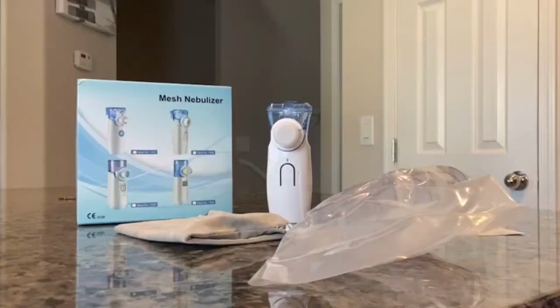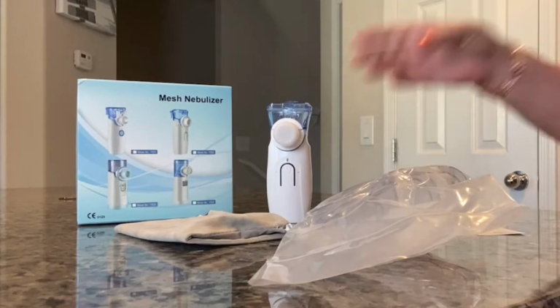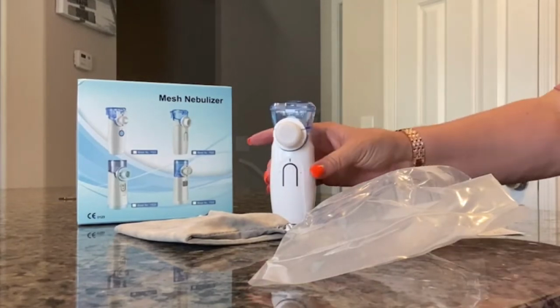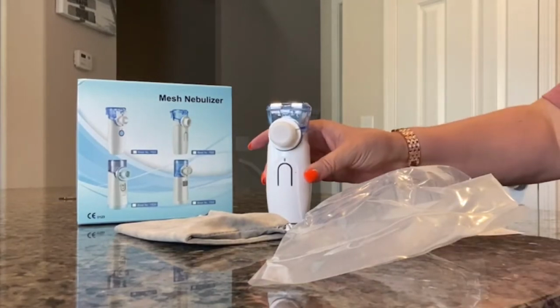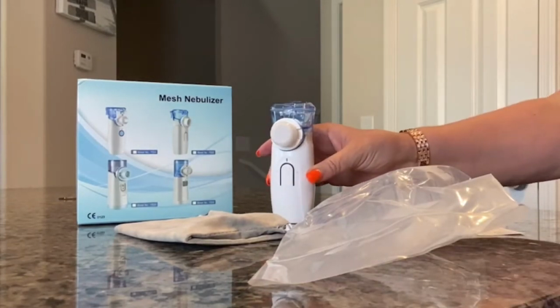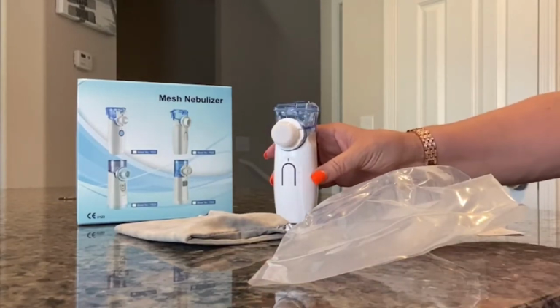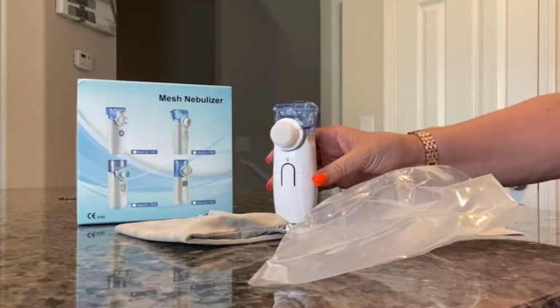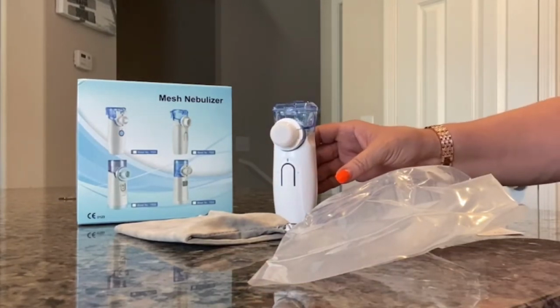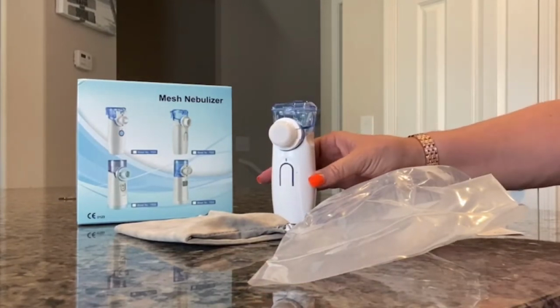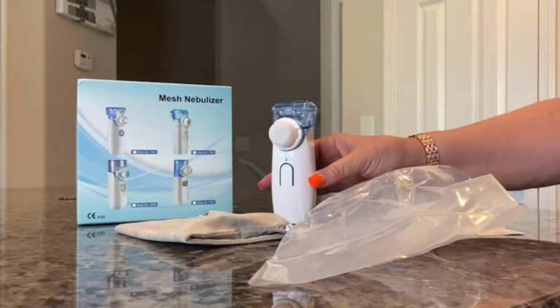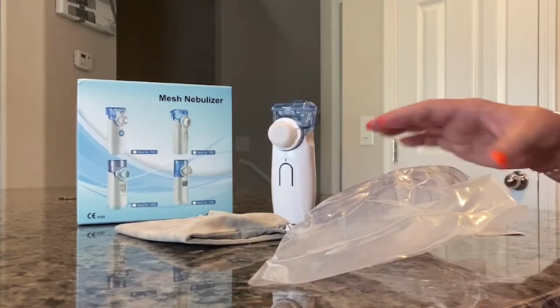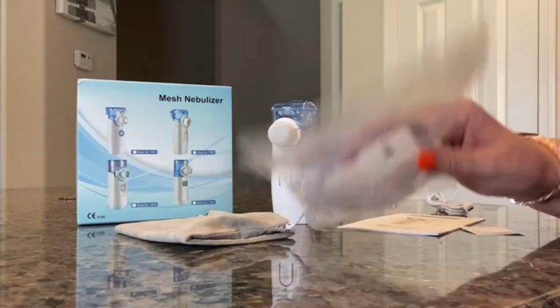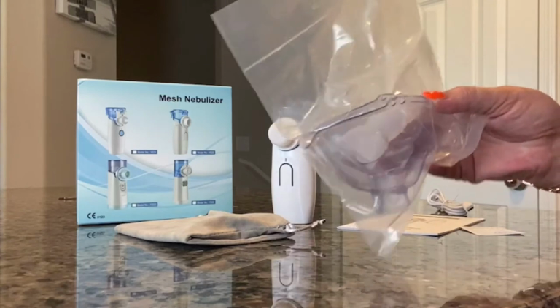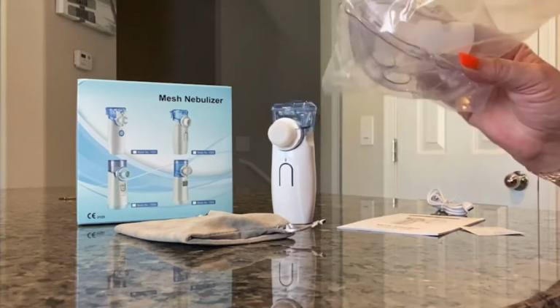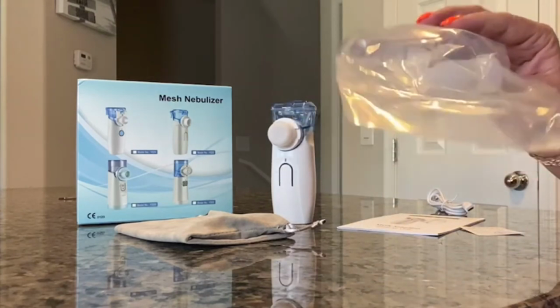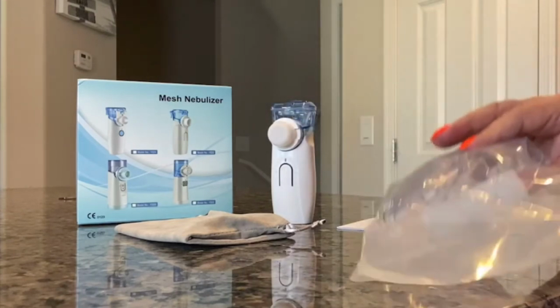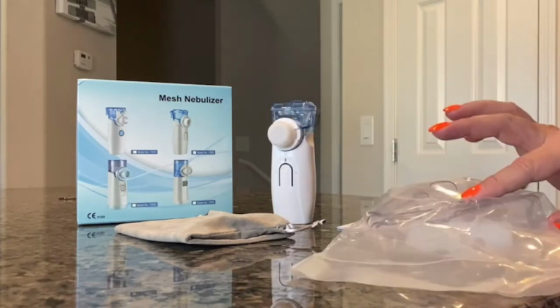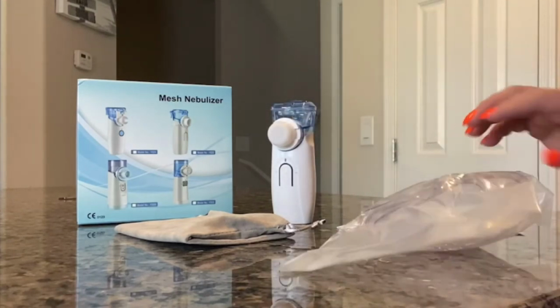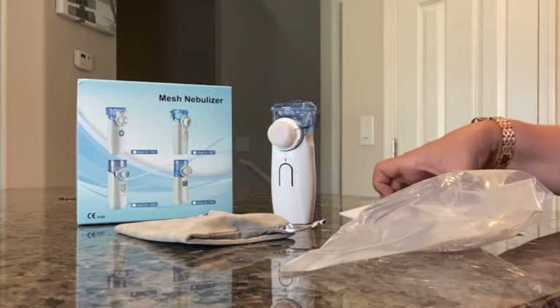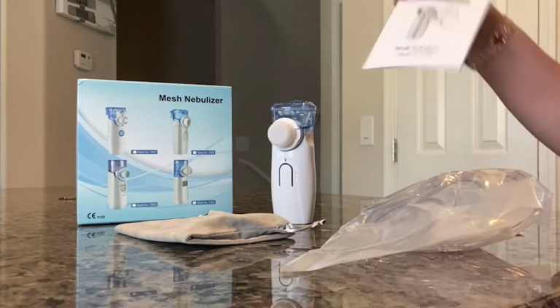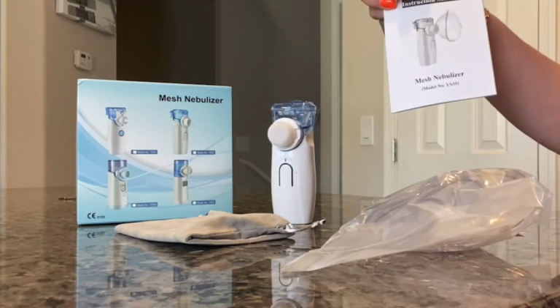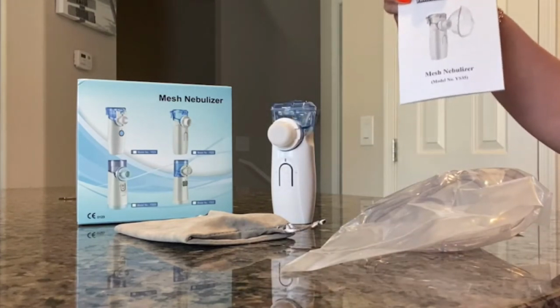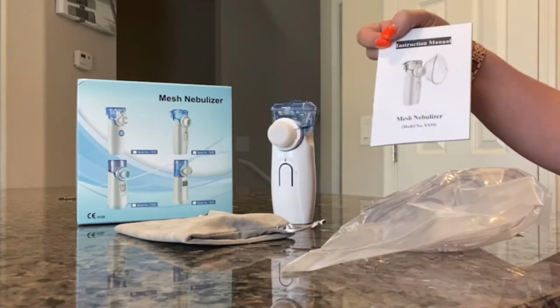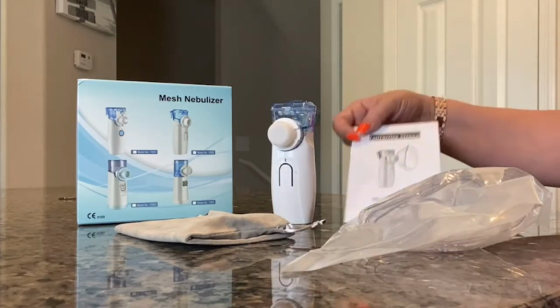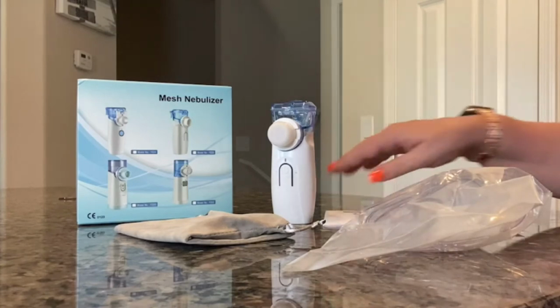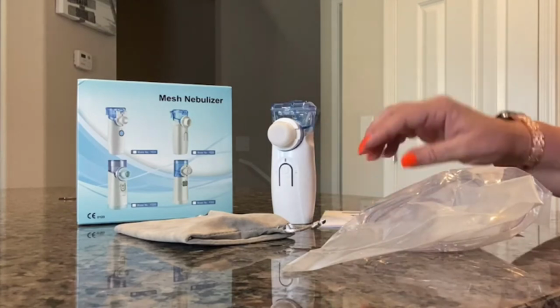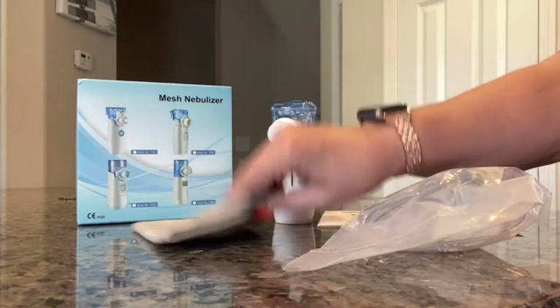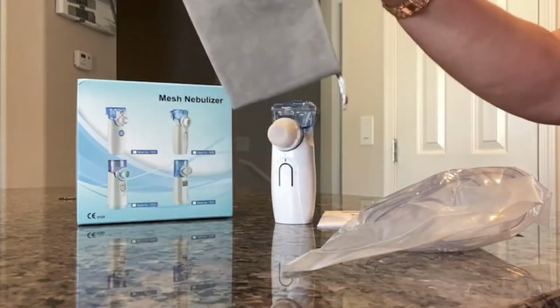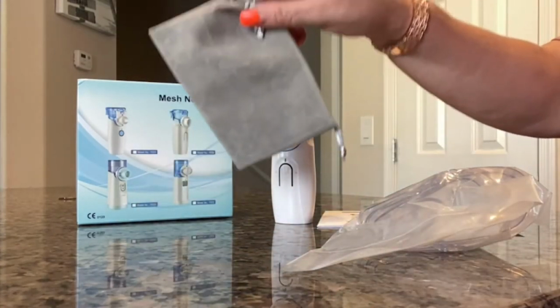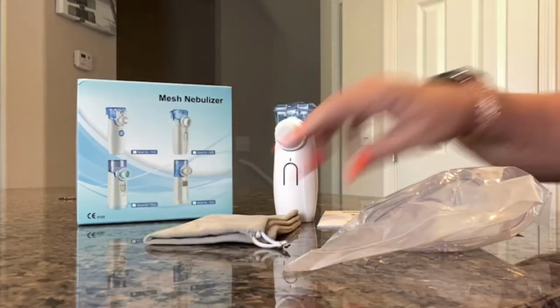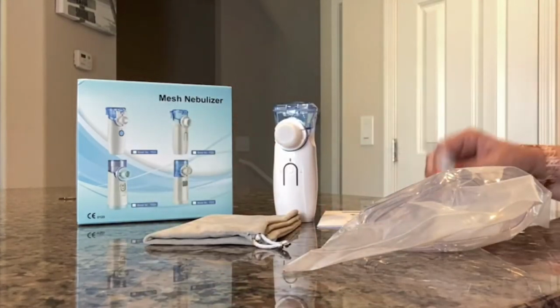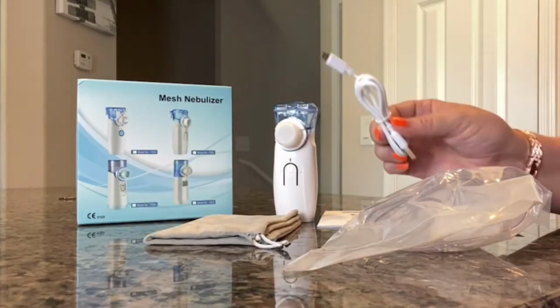So it comes with the main unit, the medical bottle, an adult mask, and a child mask, the mouthpiece, an instruction manual, a warranty card, the certification, the carry pouch, and the USB cable.